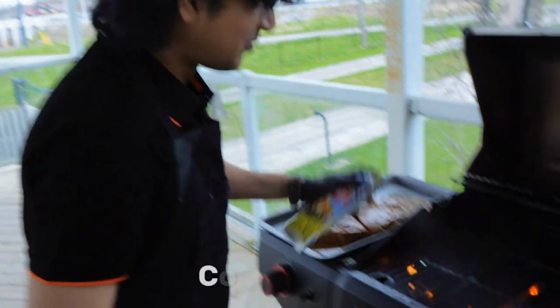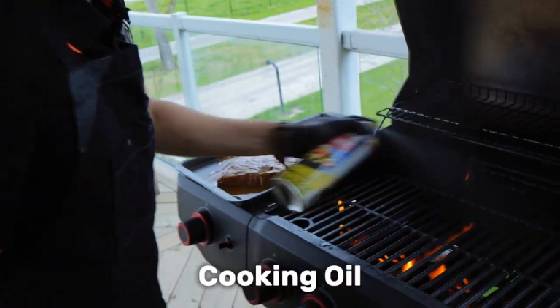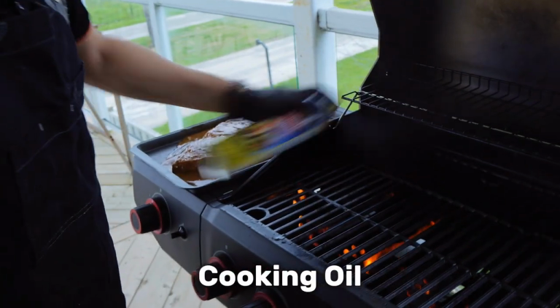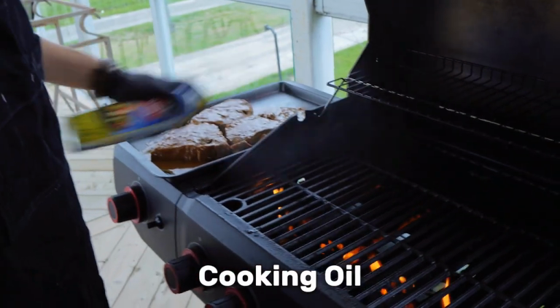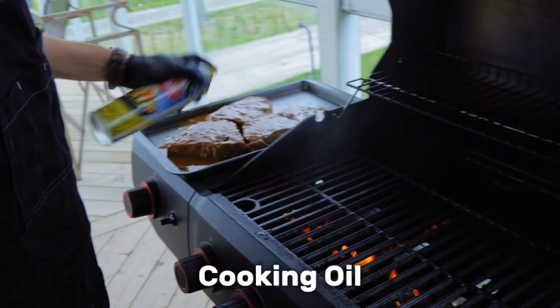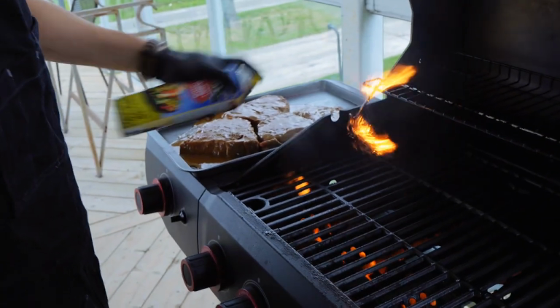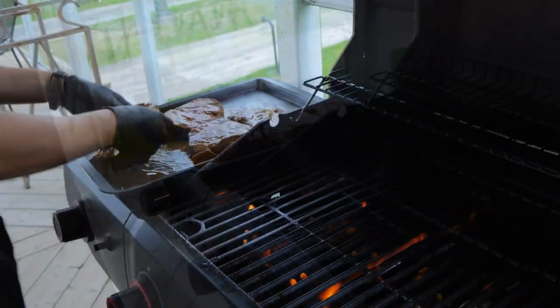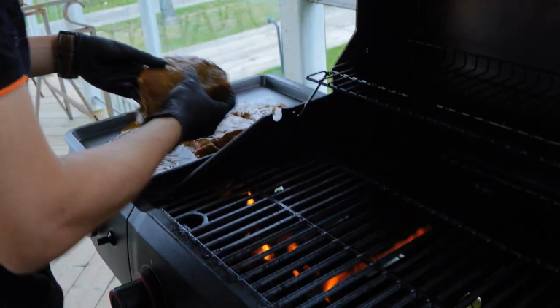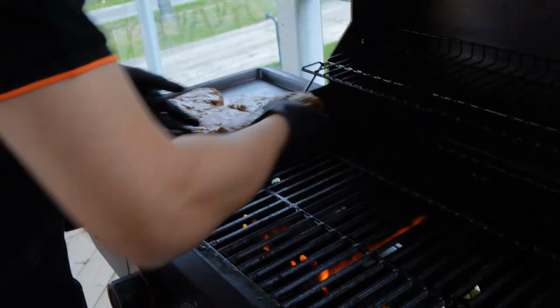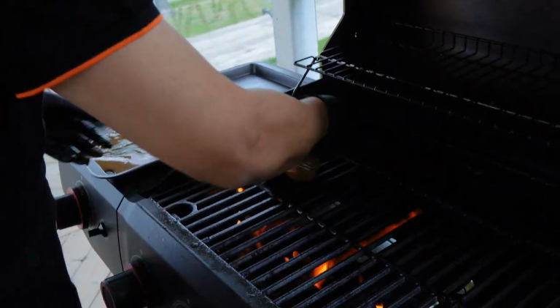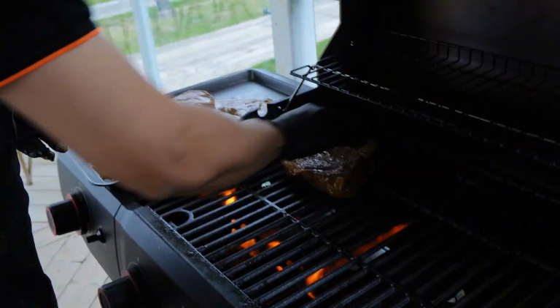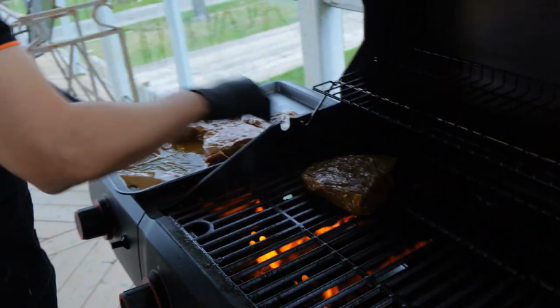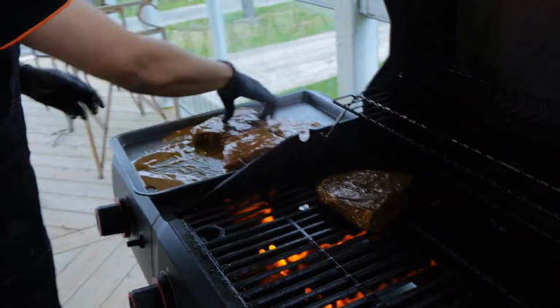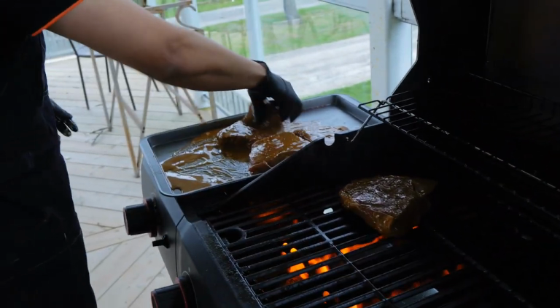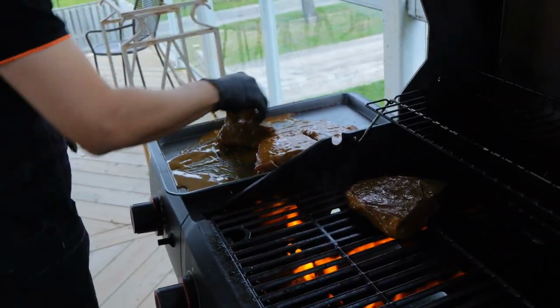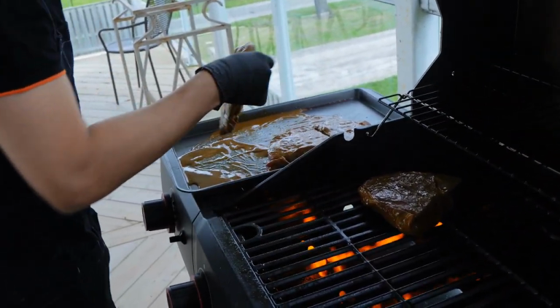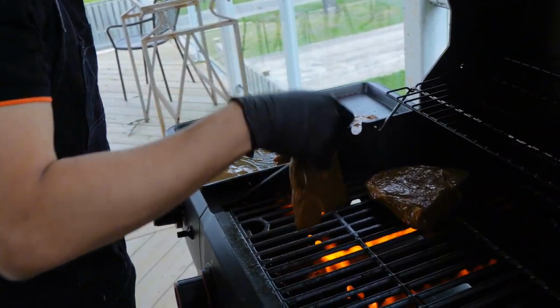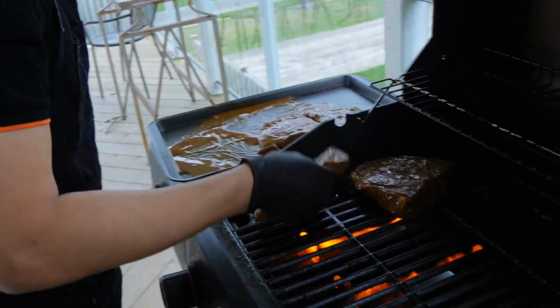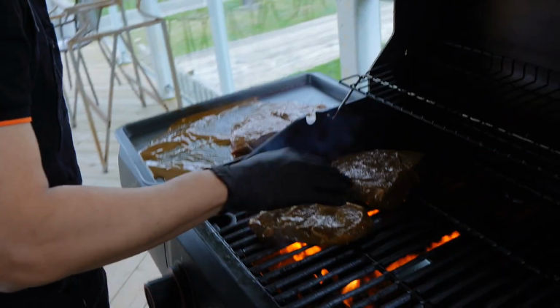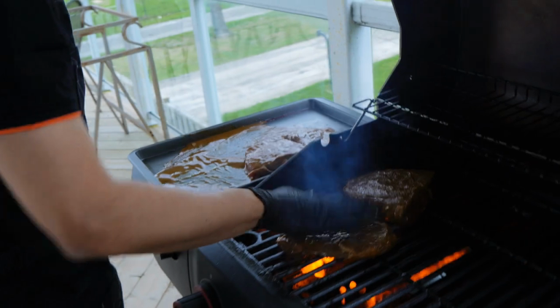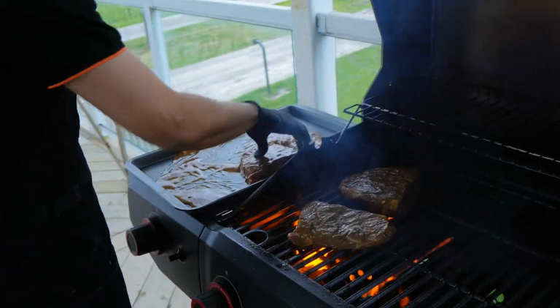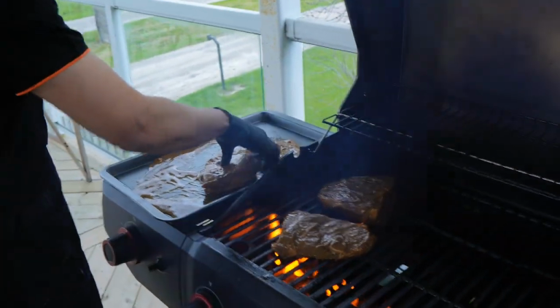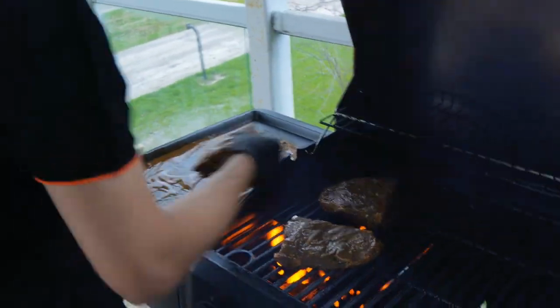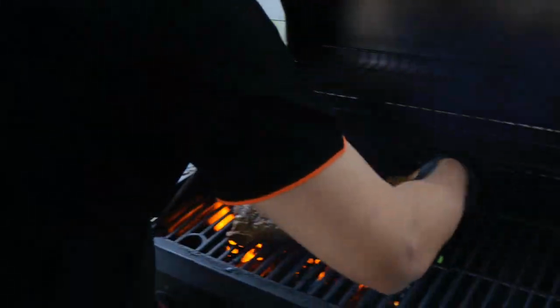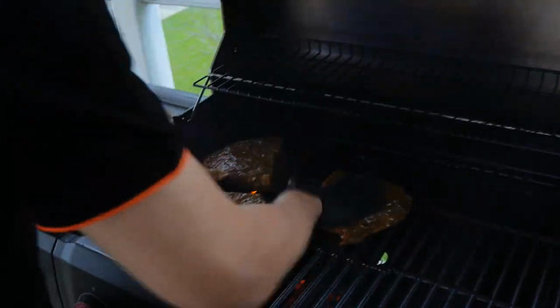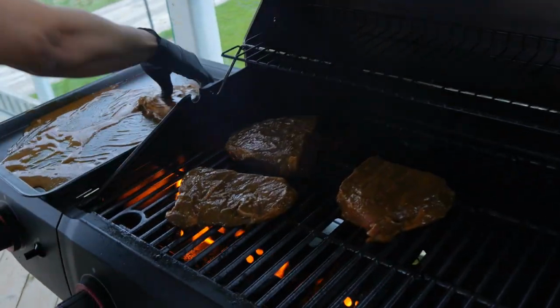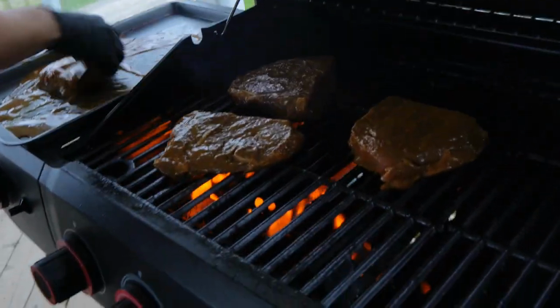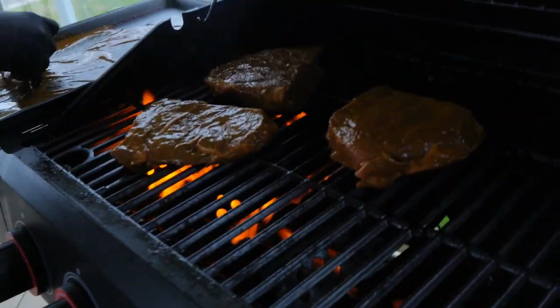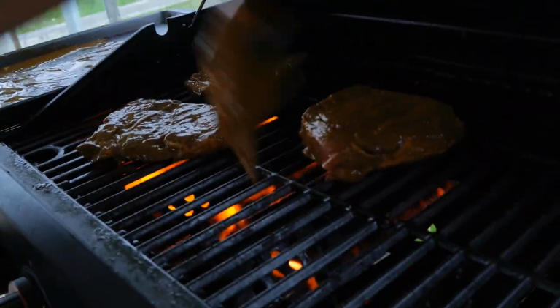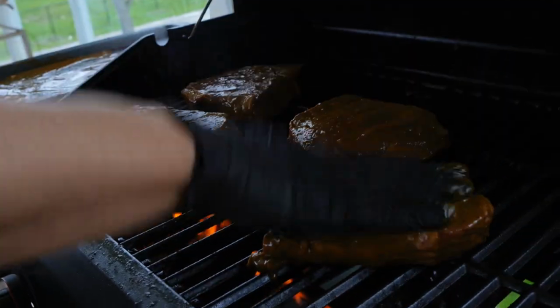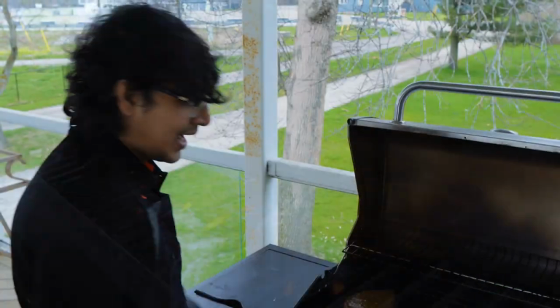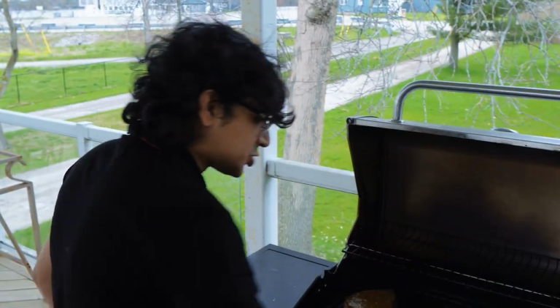First, I will put oil spray. Then we will put the steak in. I will put the steak in now.